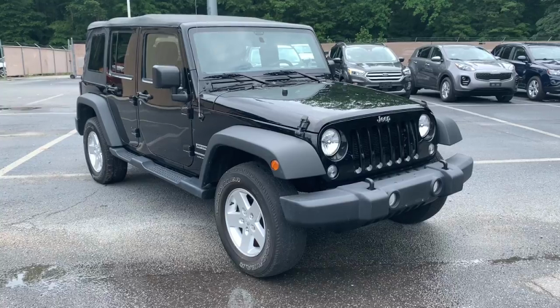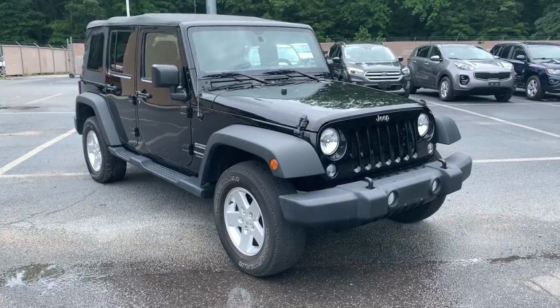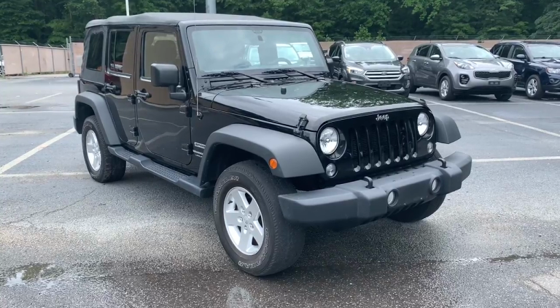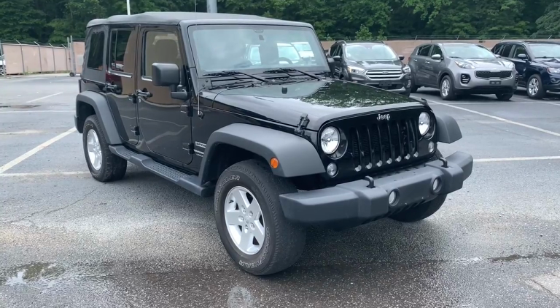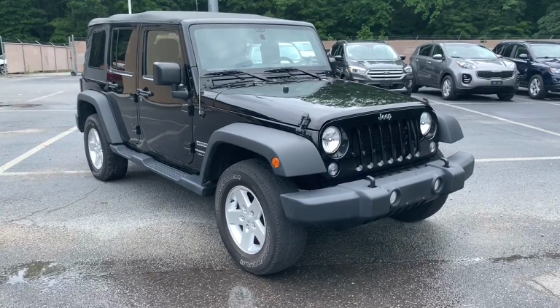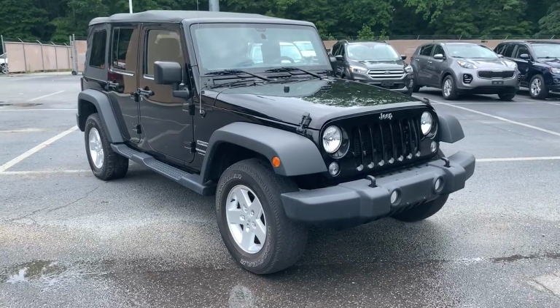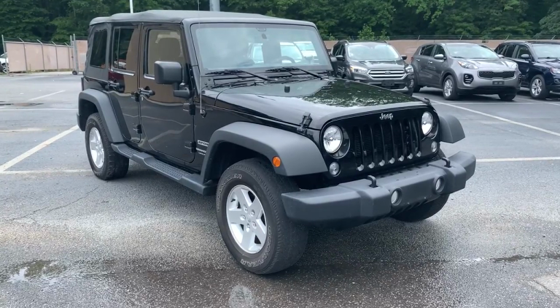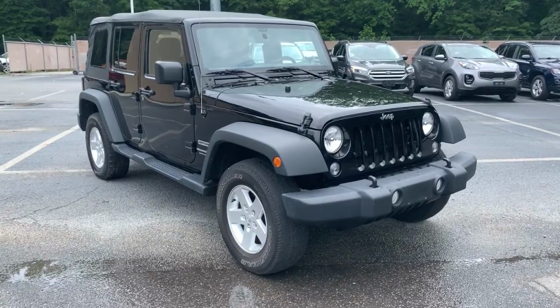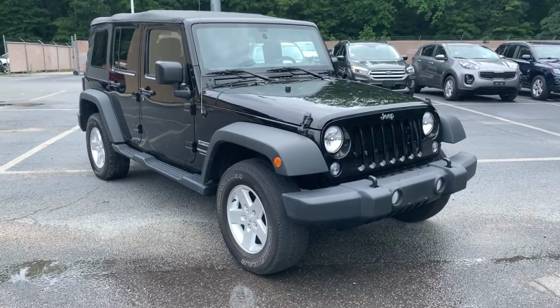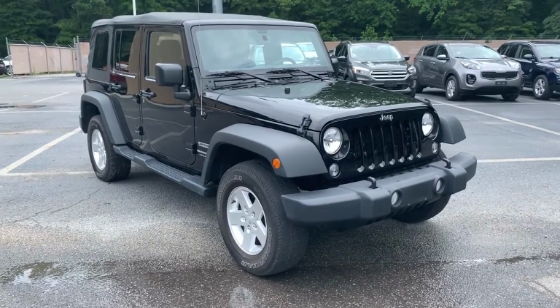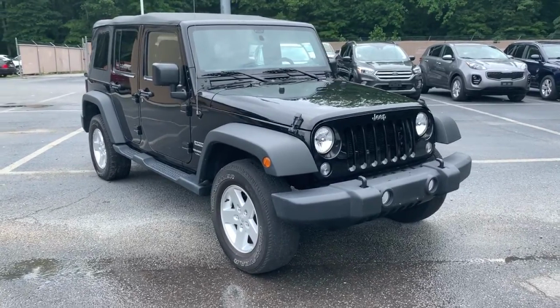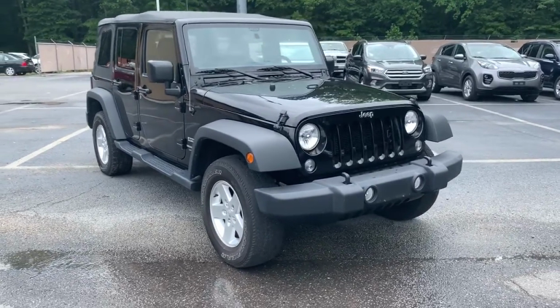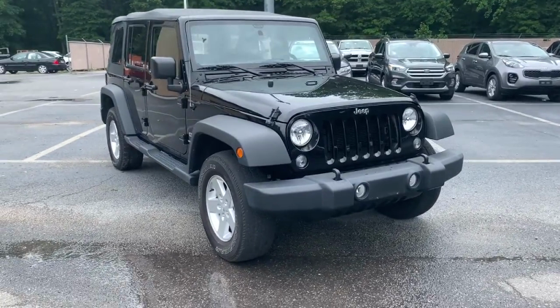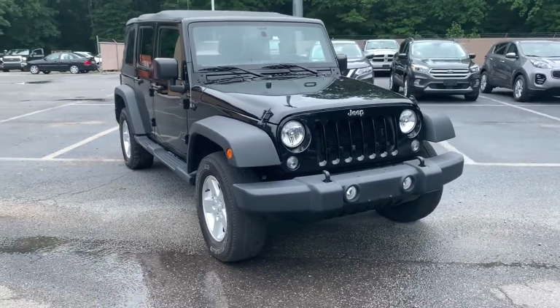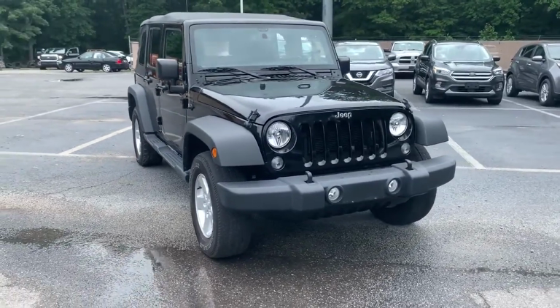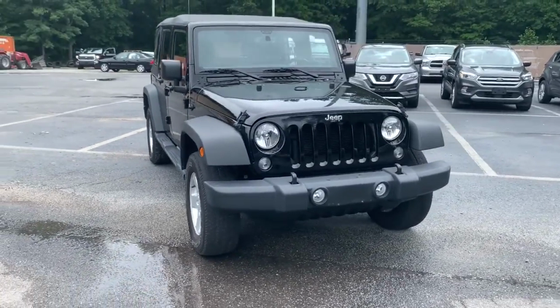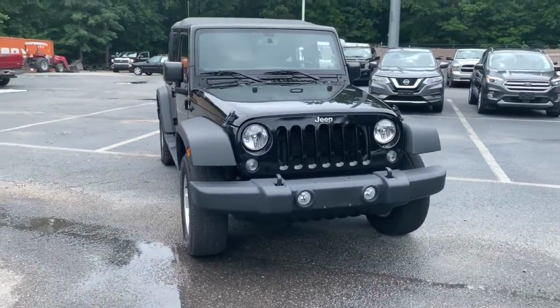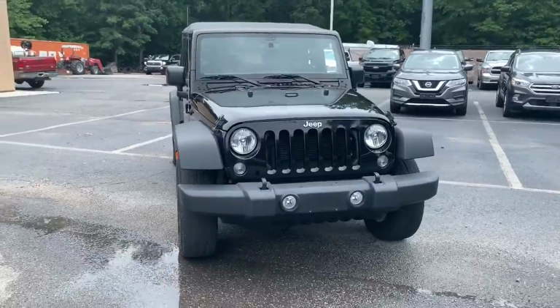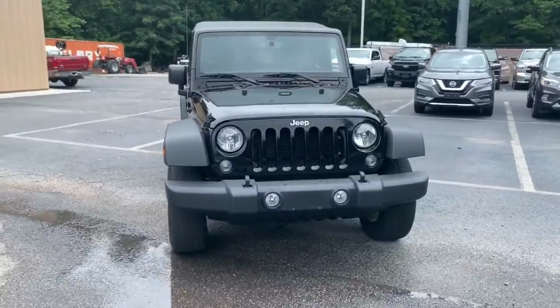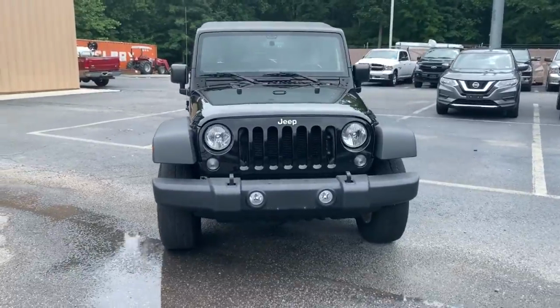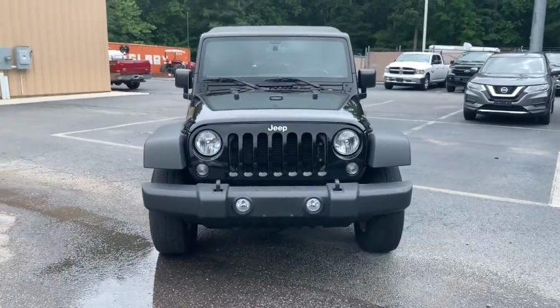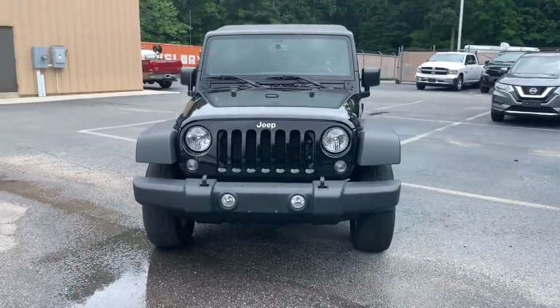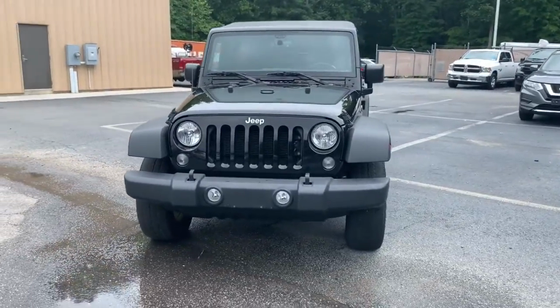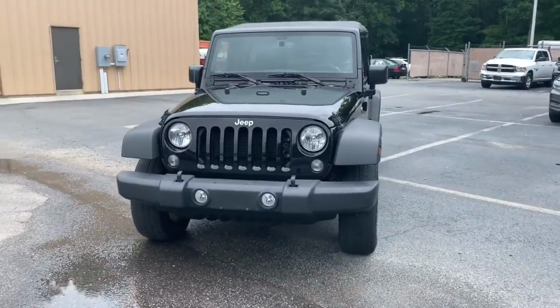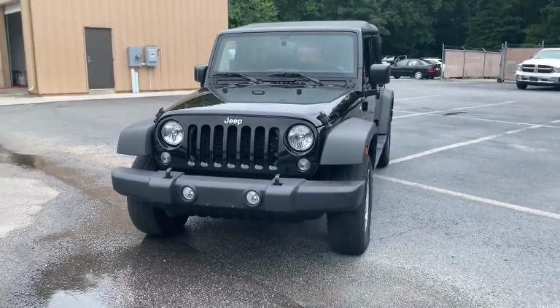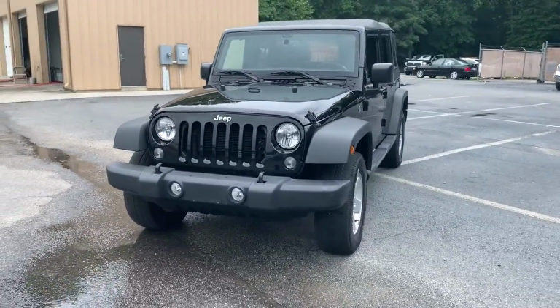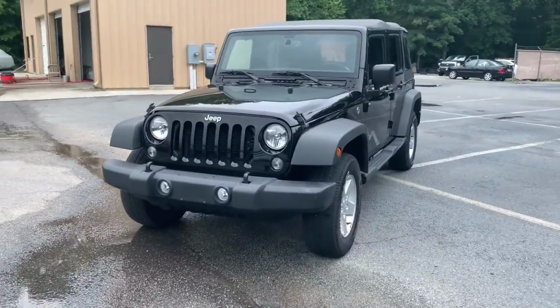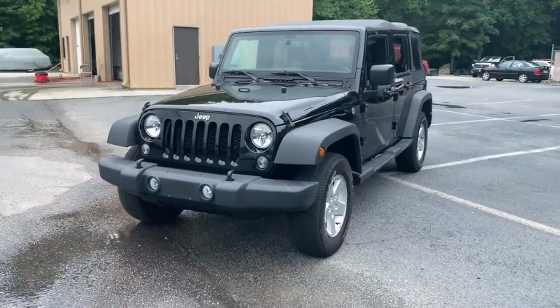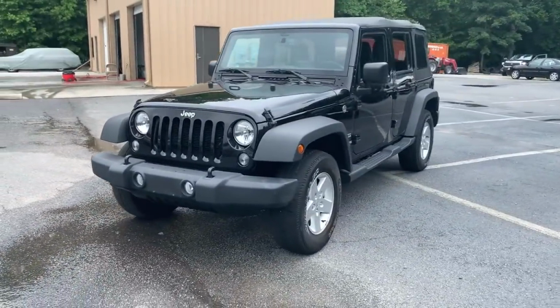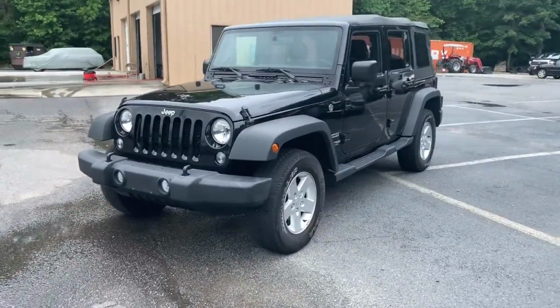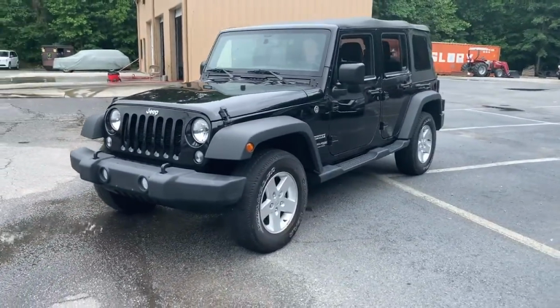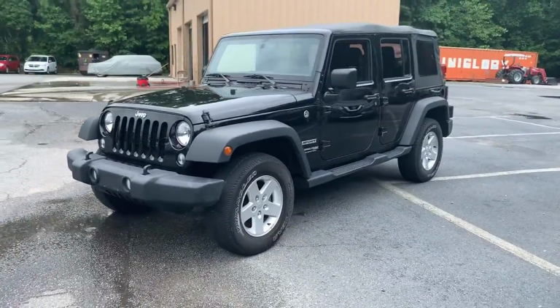Take a moment to check out the 2018 Jeep Wrangler JK. With less than 30,000 miles on the odometer, this vehicle provides excellent value.